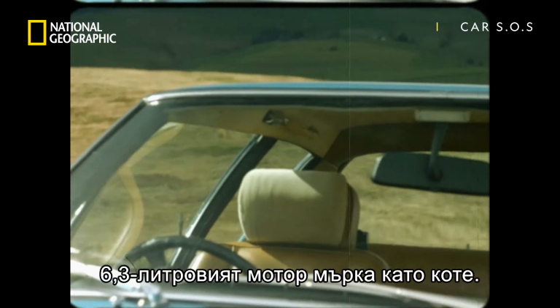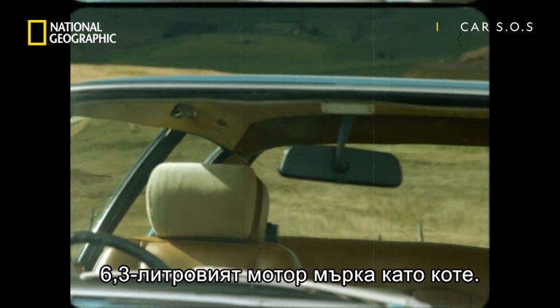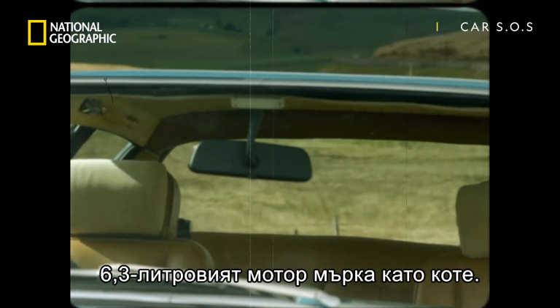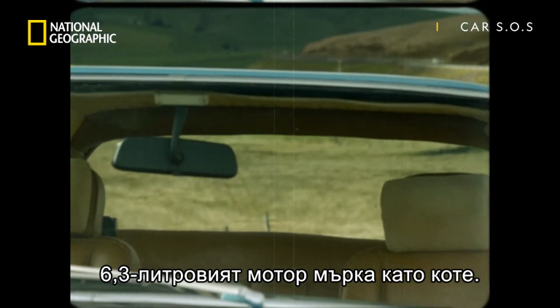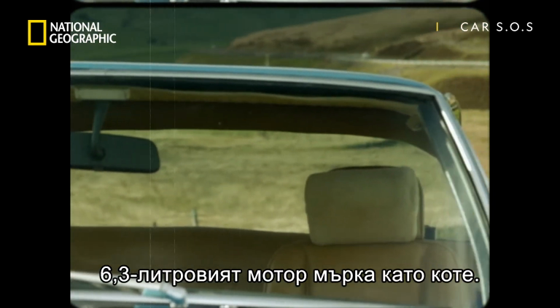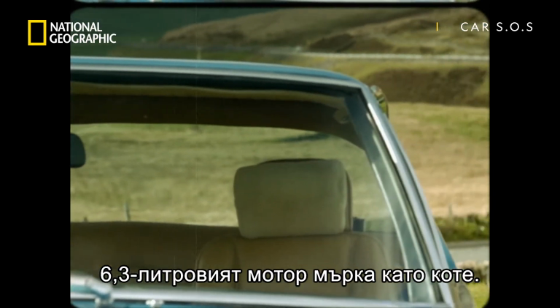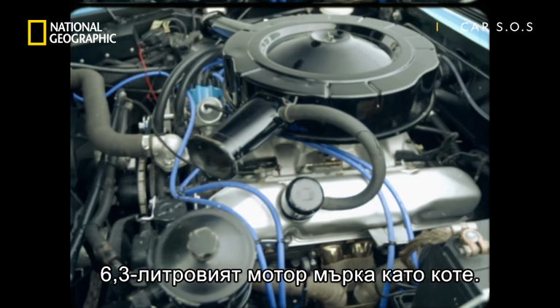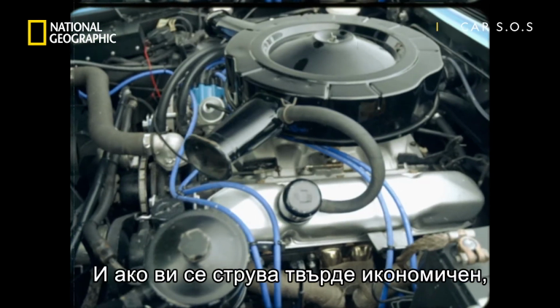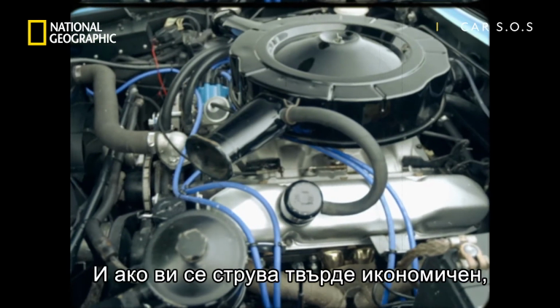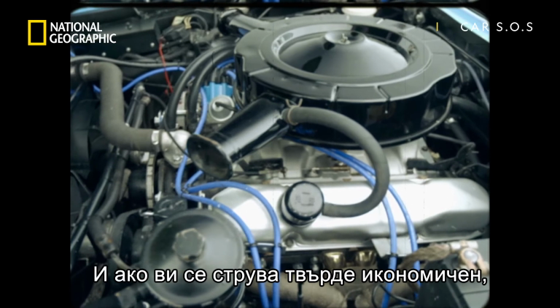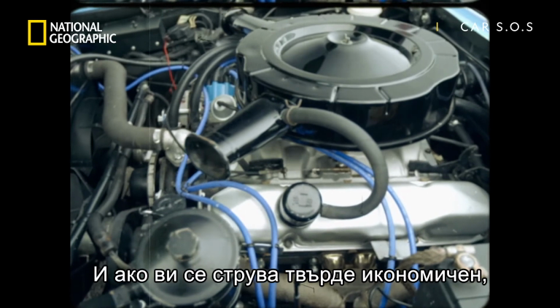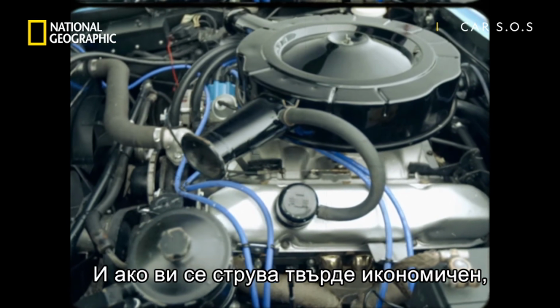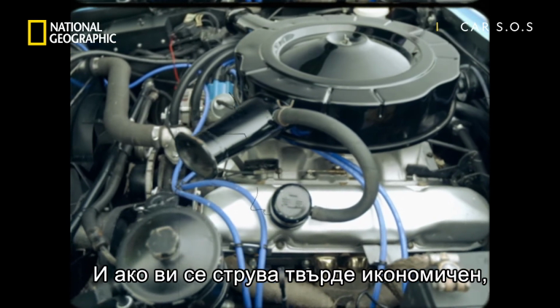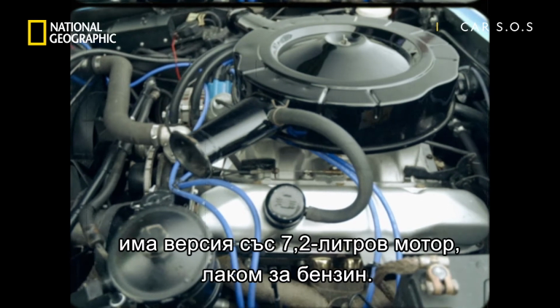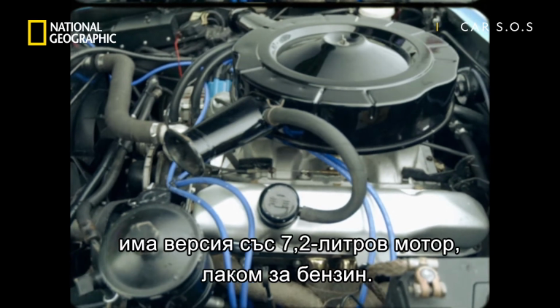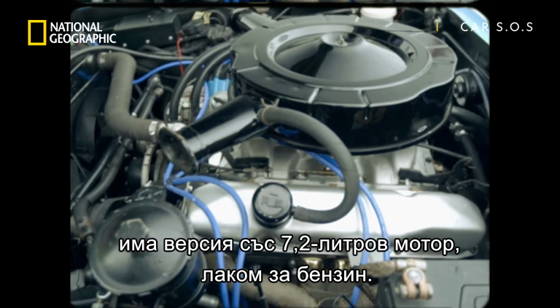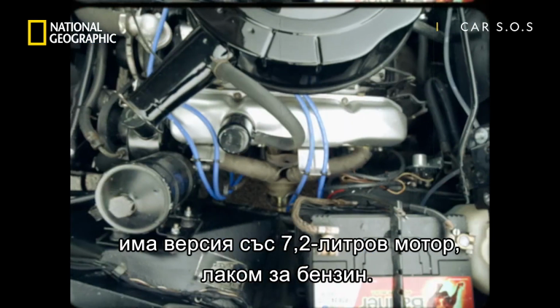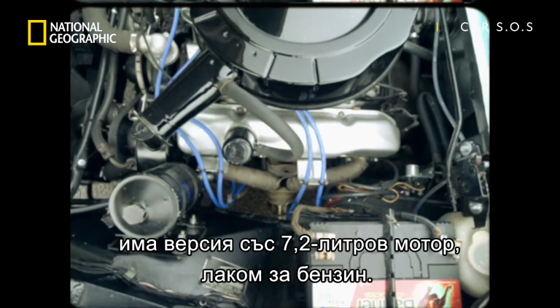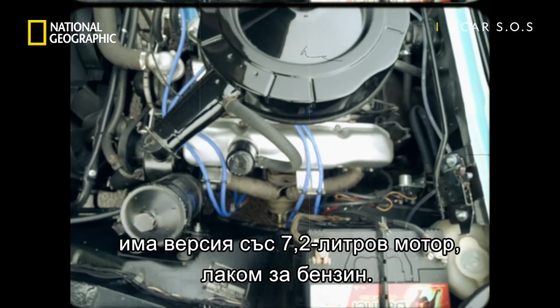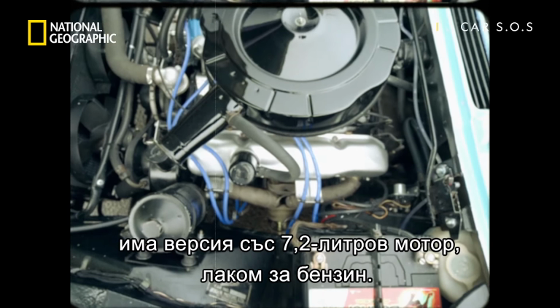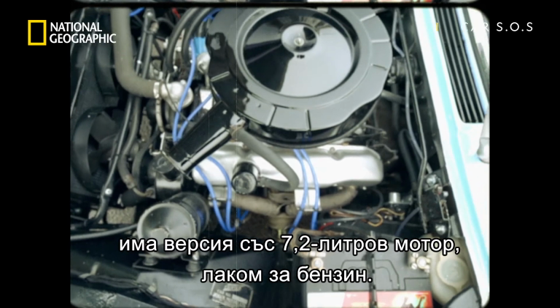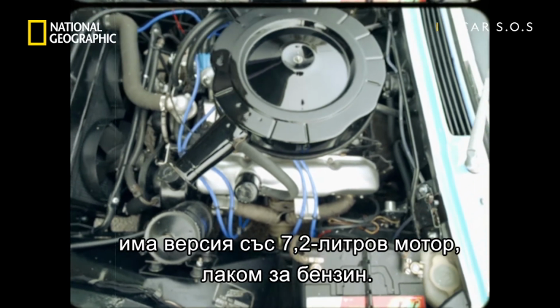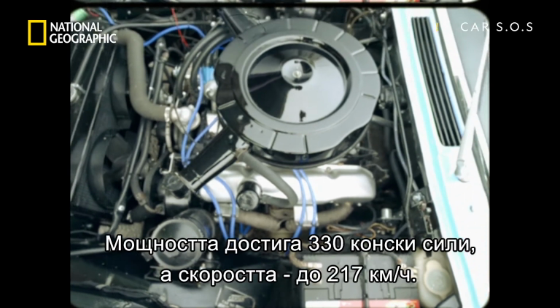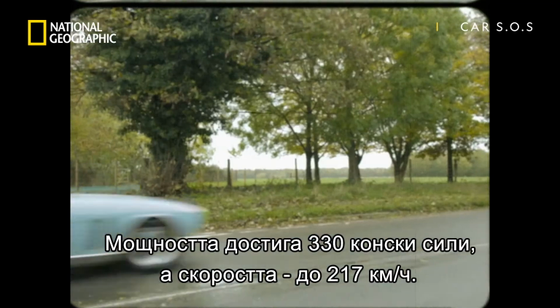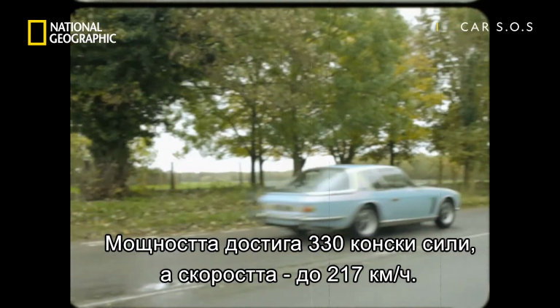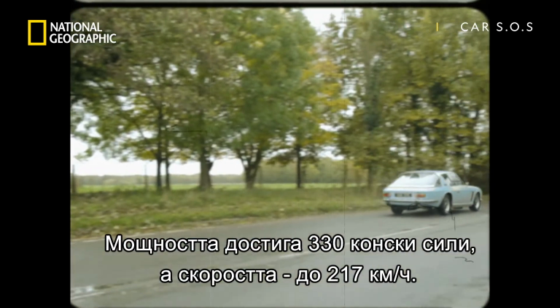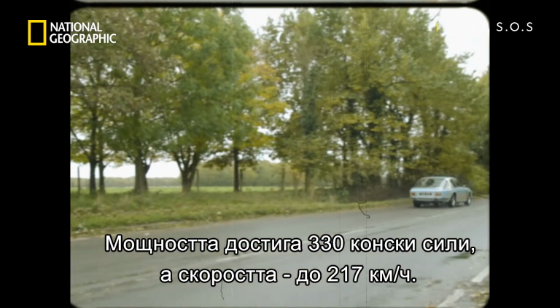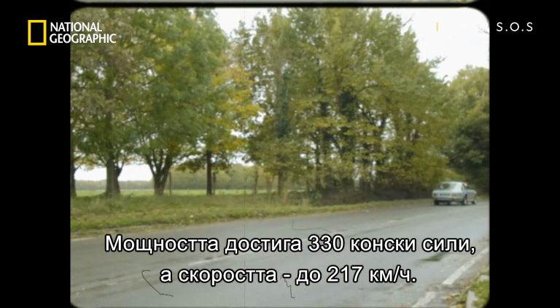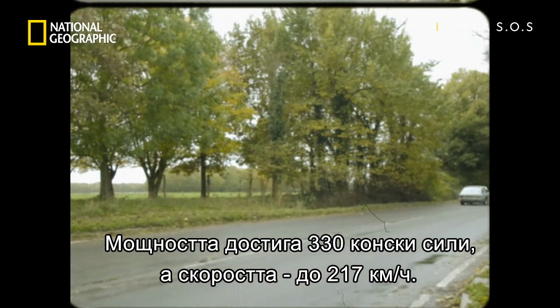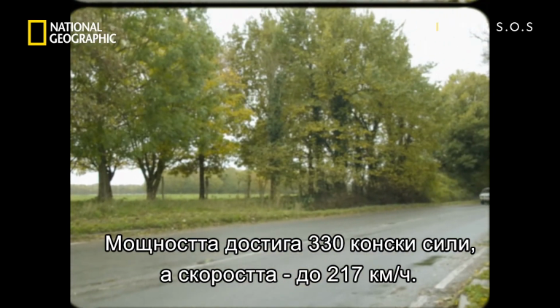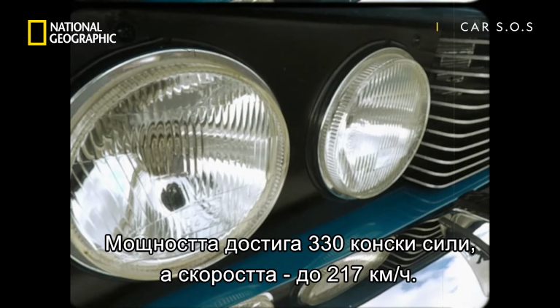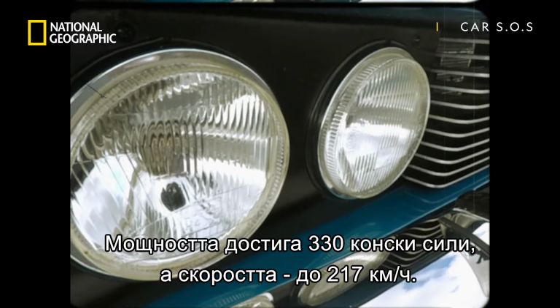Its 6.3 litre engine bubbled and purred, and if that didn't drink enough petrol for you, there was a 7.2 litre gas guzzler that could pull 330 brake horsepower and take the car to 135 miles an hour.